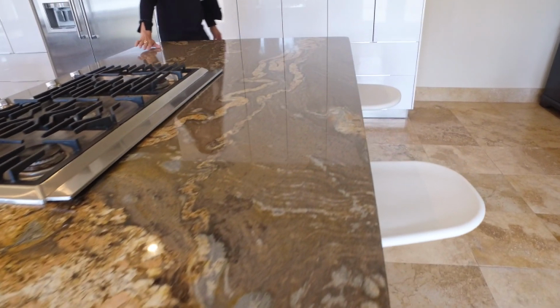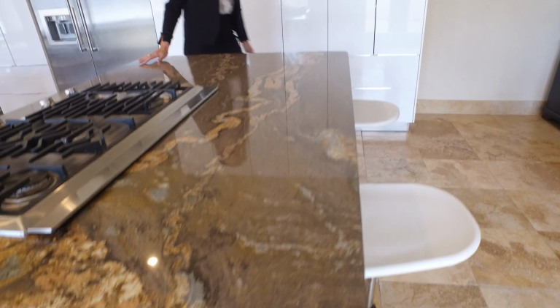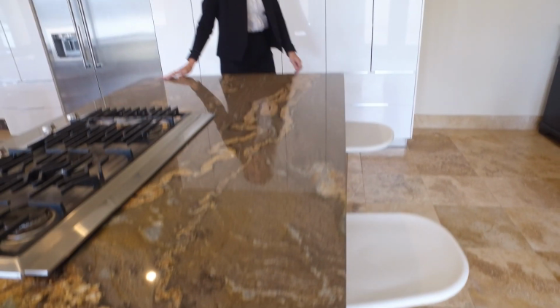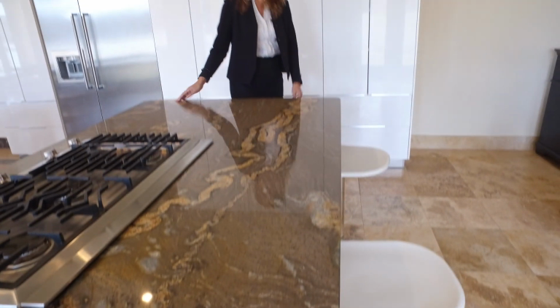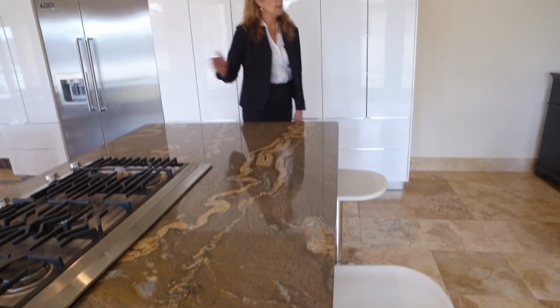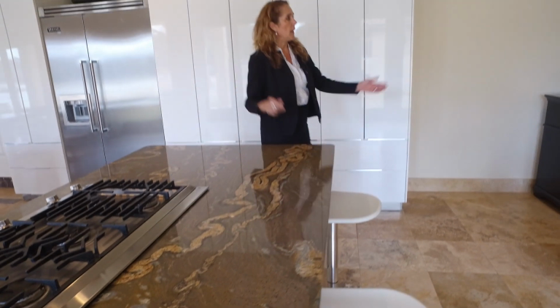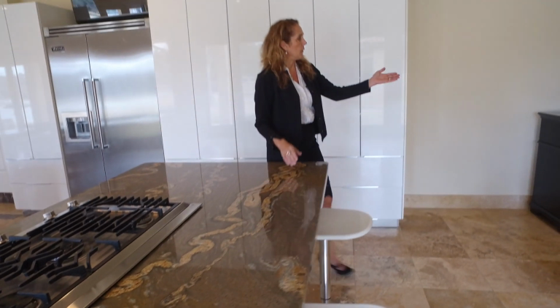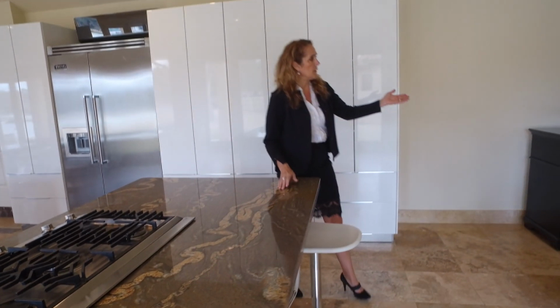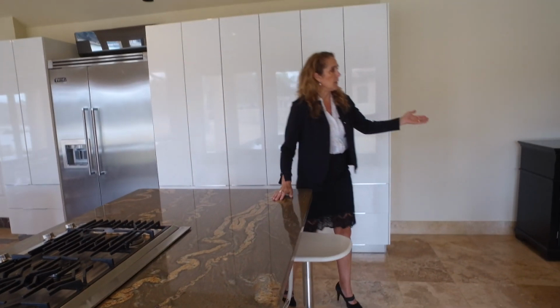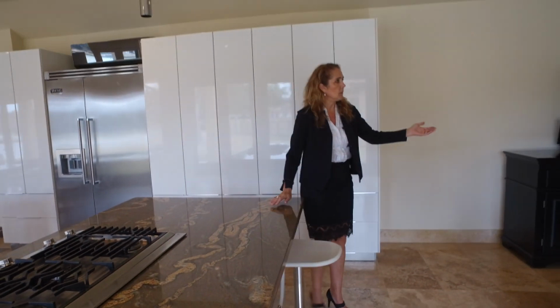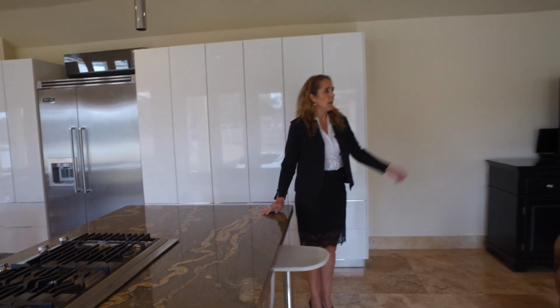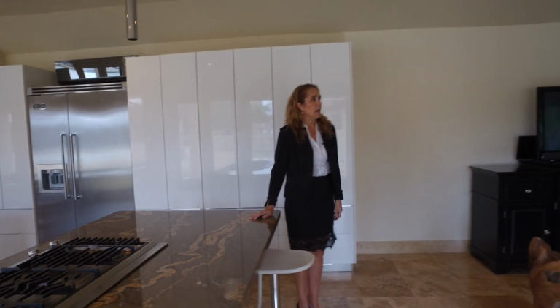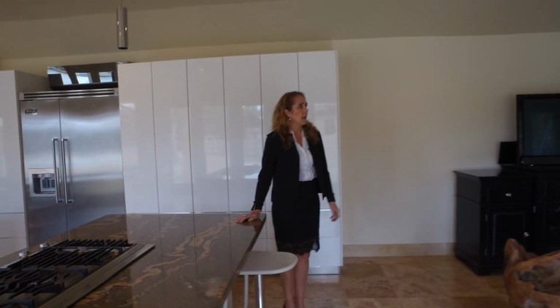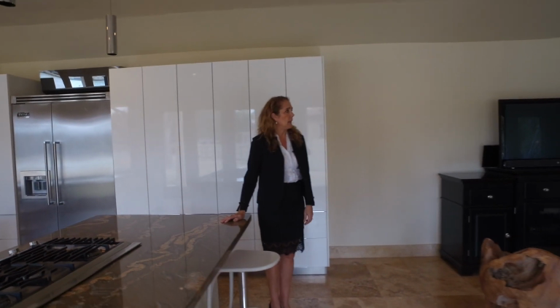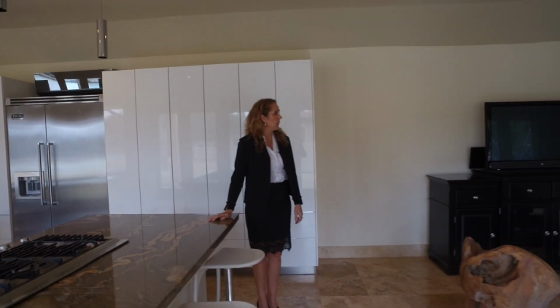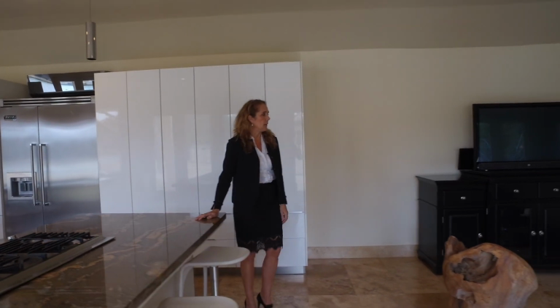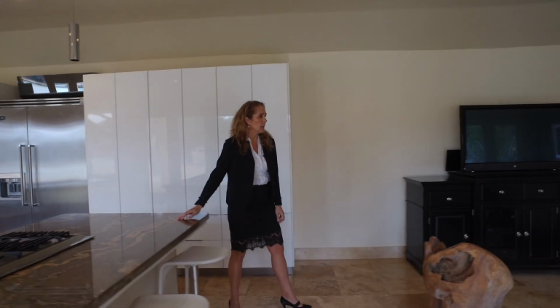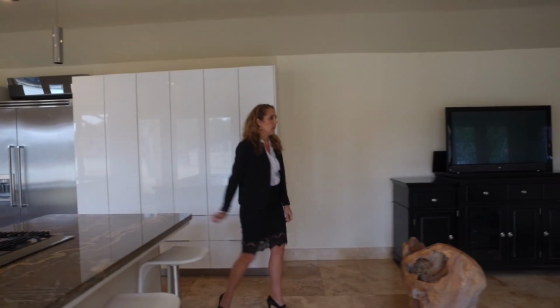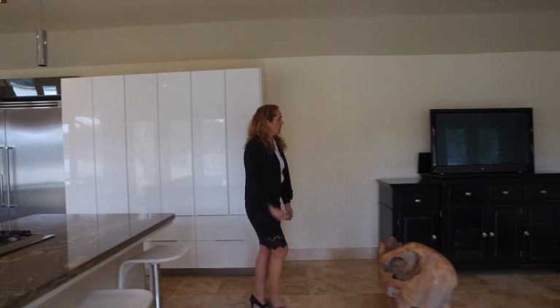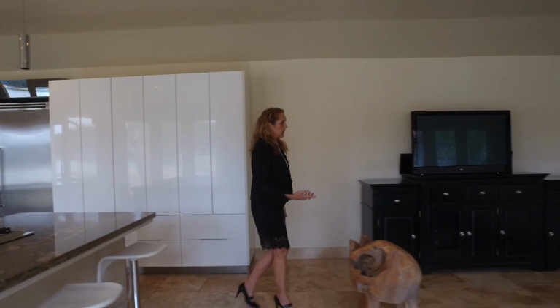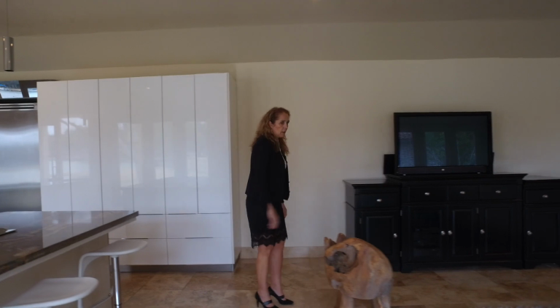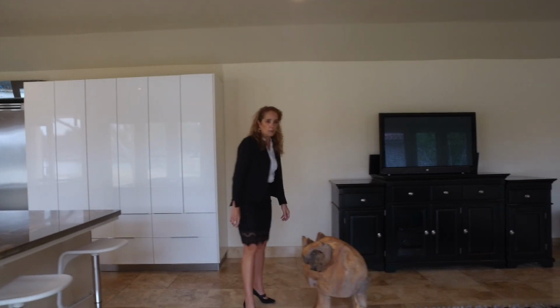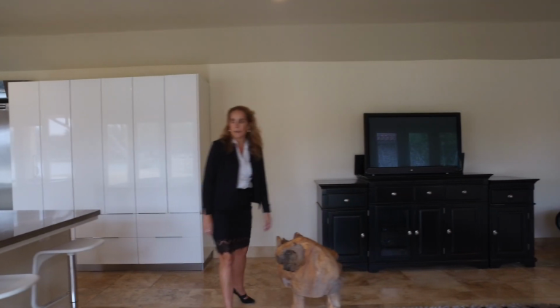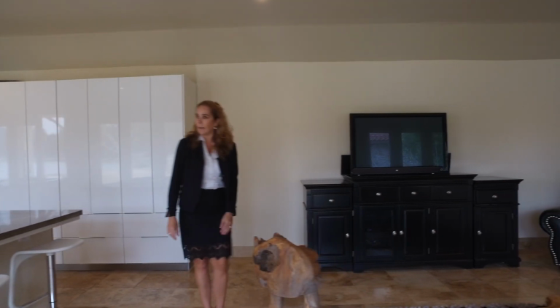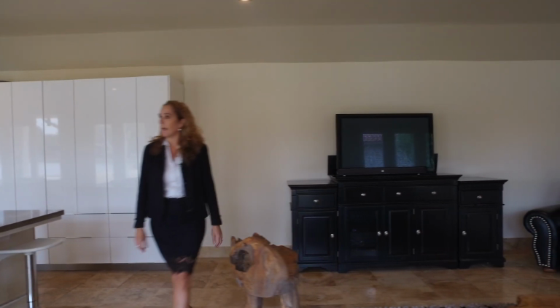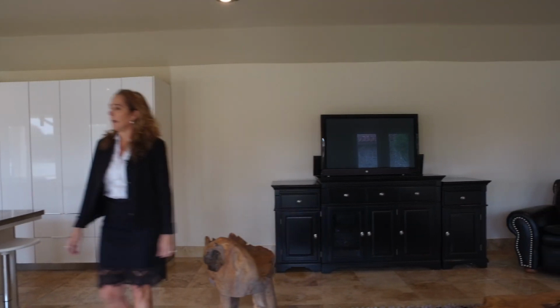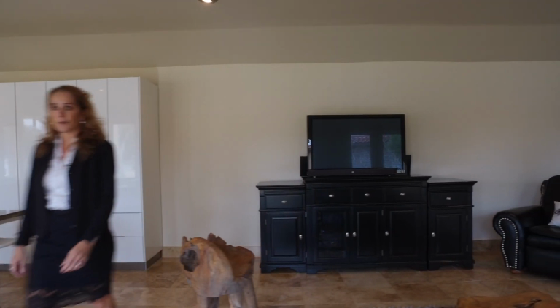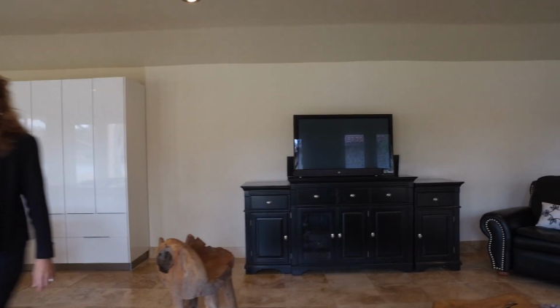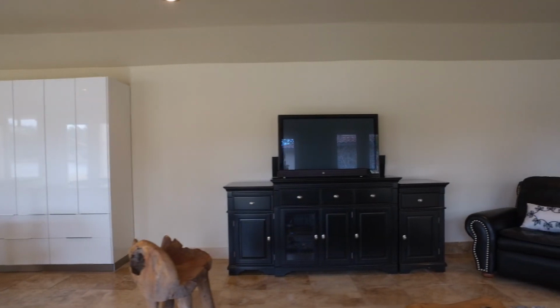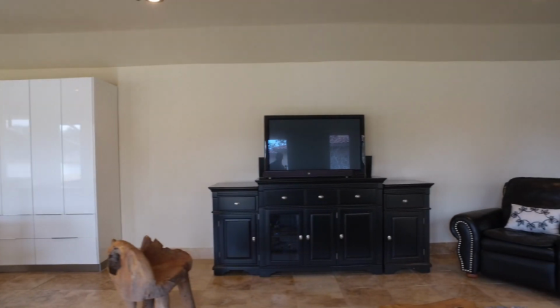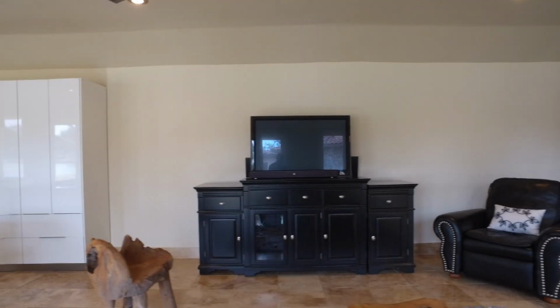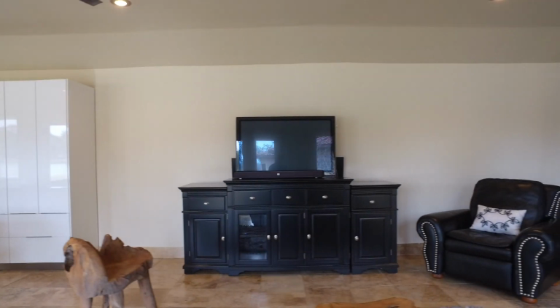From the kitchen, we have the TV room. And from here, you can enjoy your favorite movie and have a snack from the kitchen.